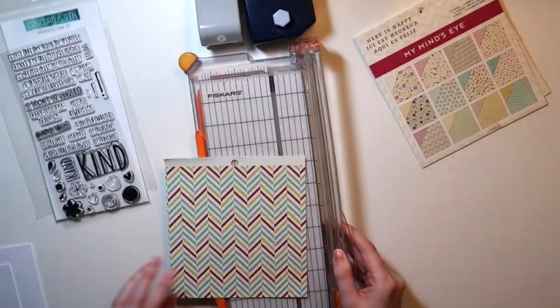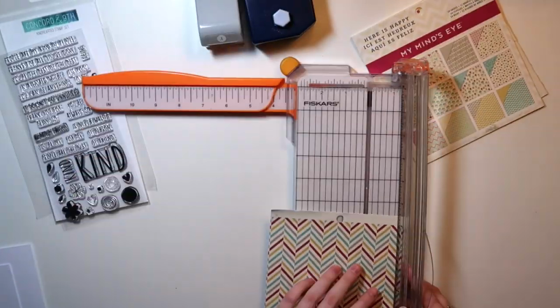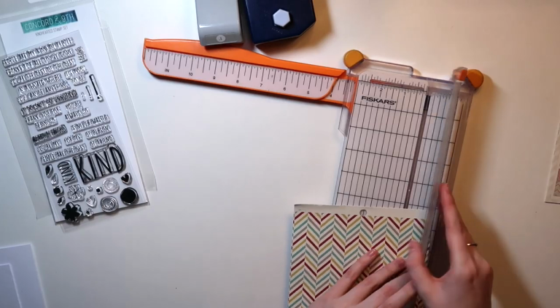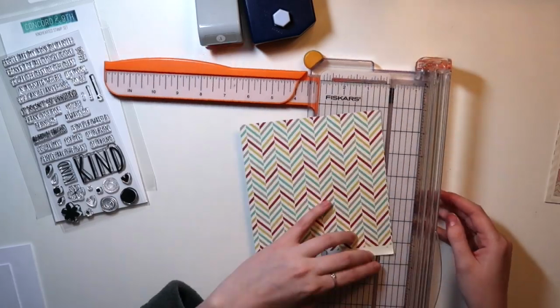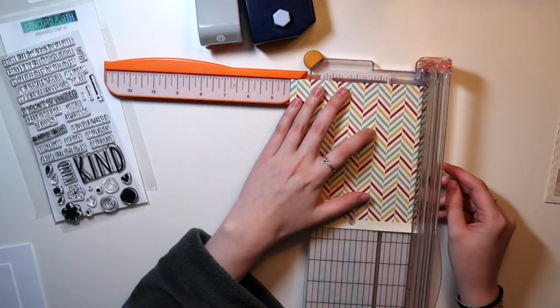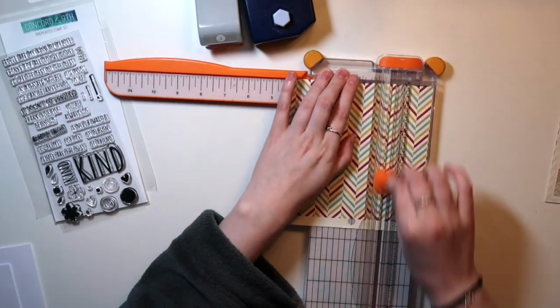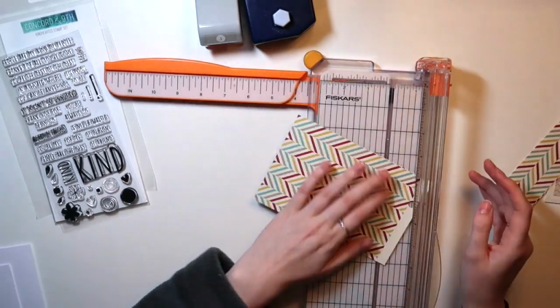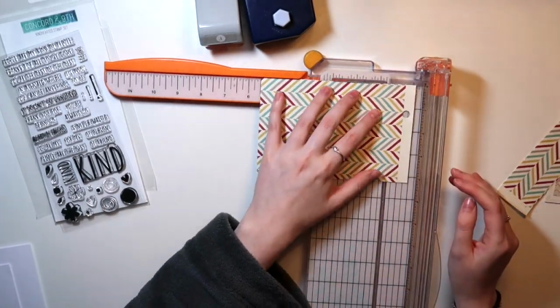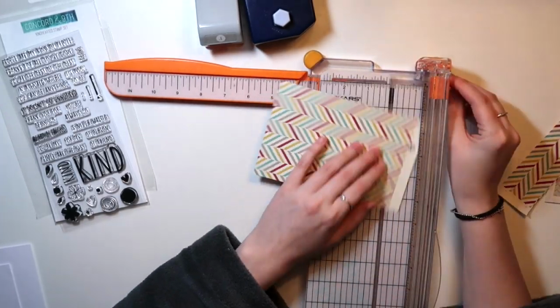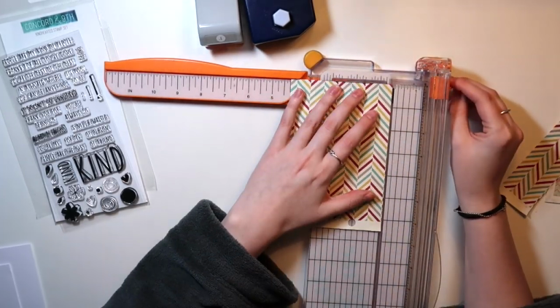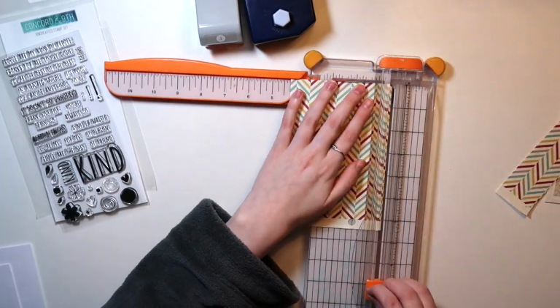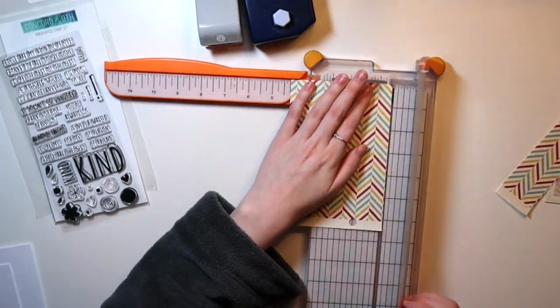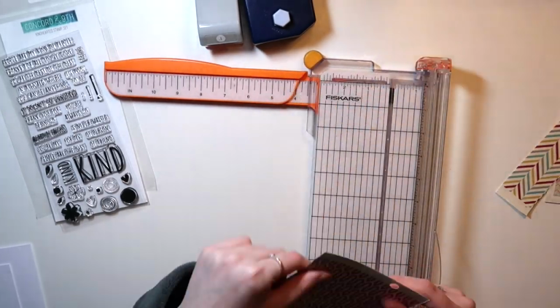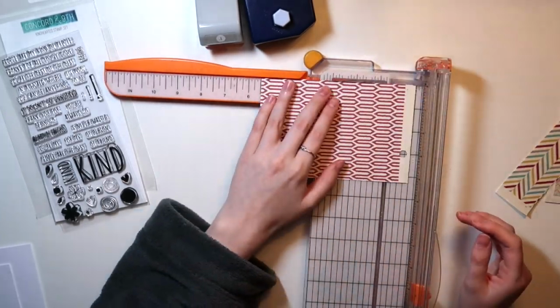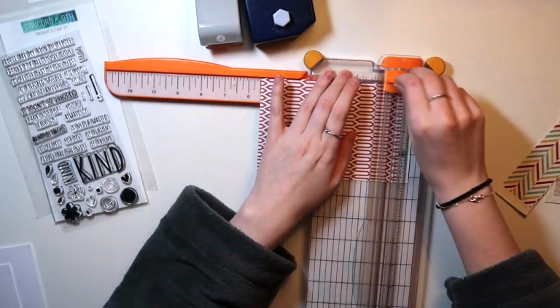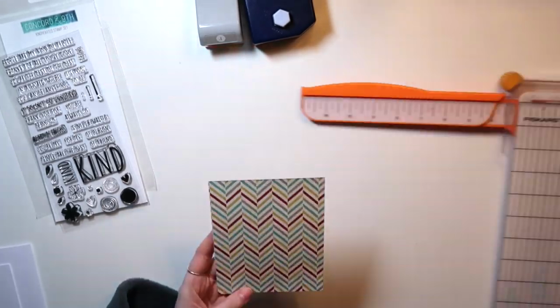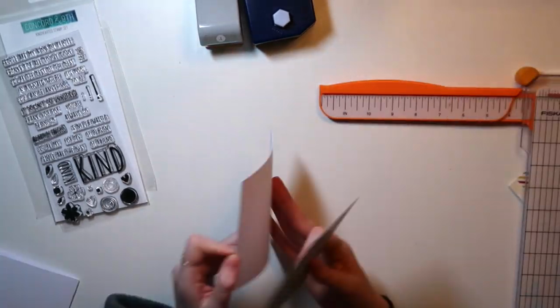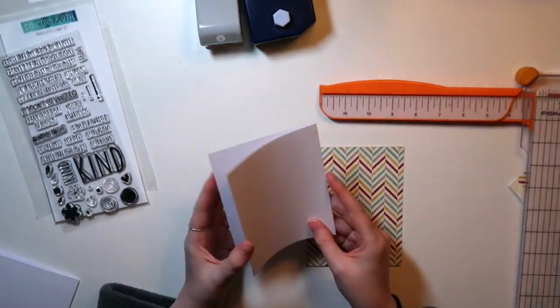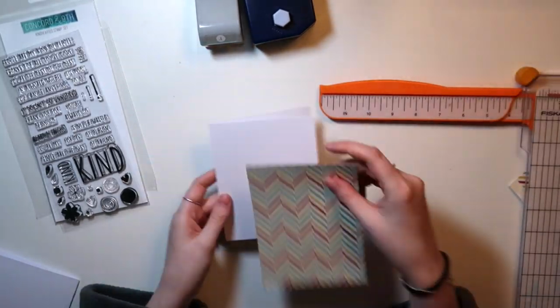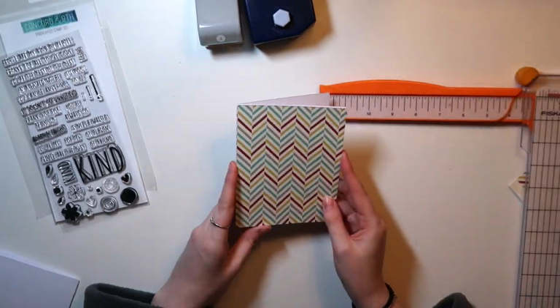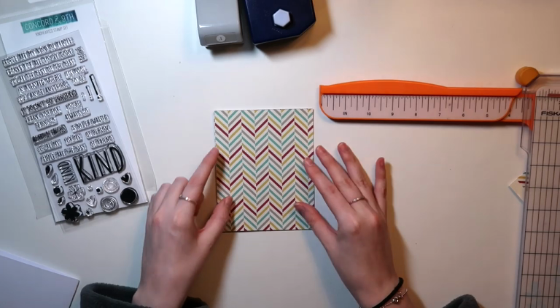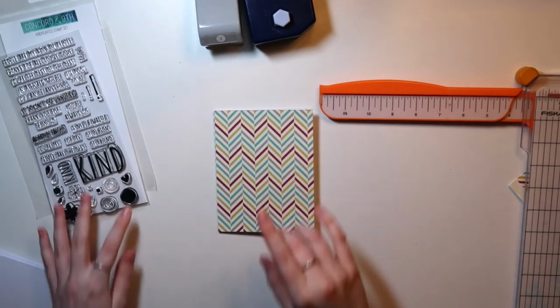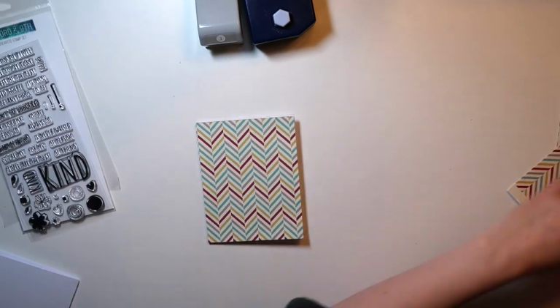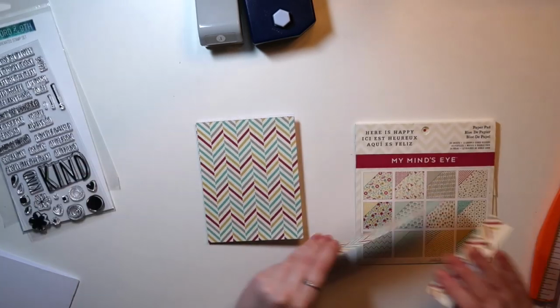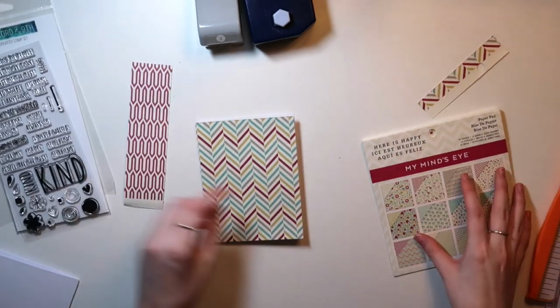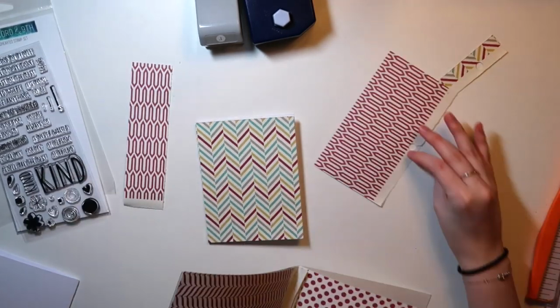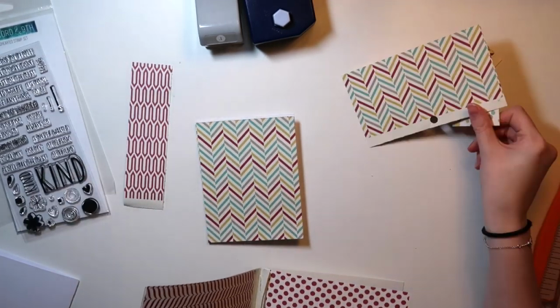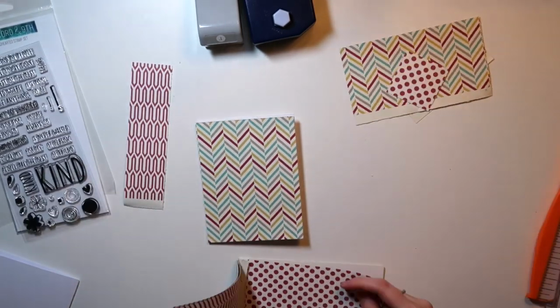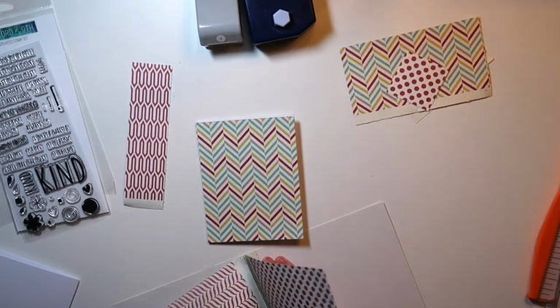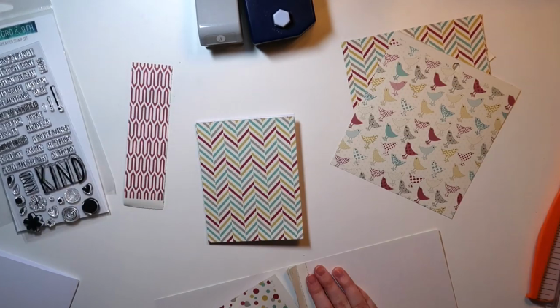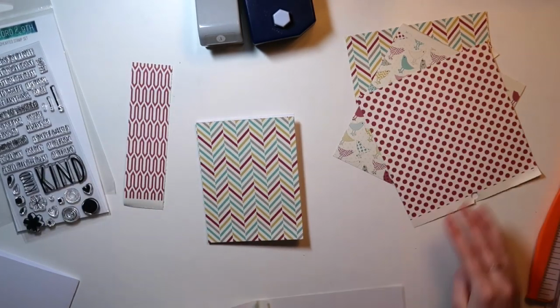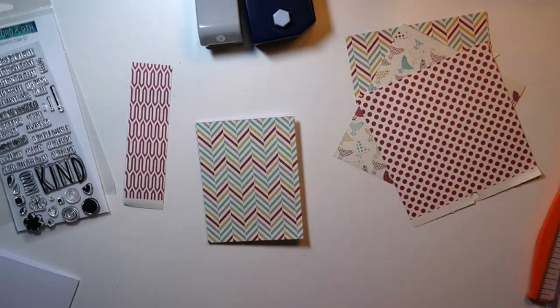So I have a Concord & 9th stamp set, and then an old paper pad from My Mind's Eye, and then two punches: a one-inch circle punch and a Creative Memories hexagon punch.